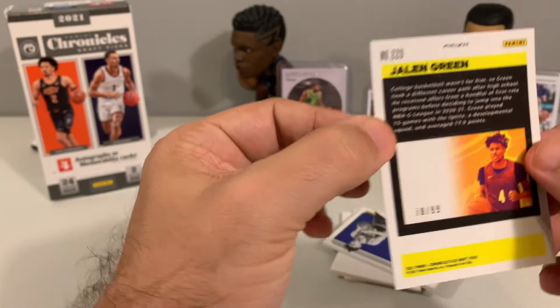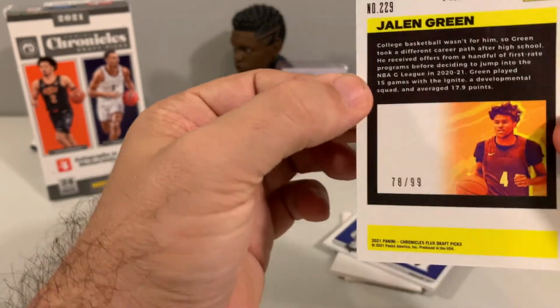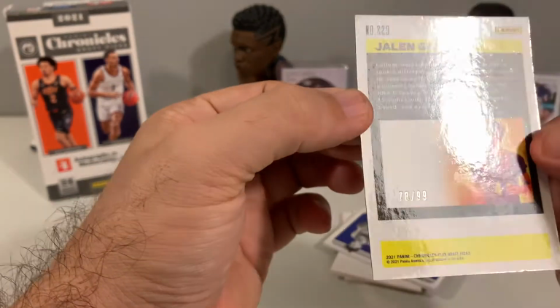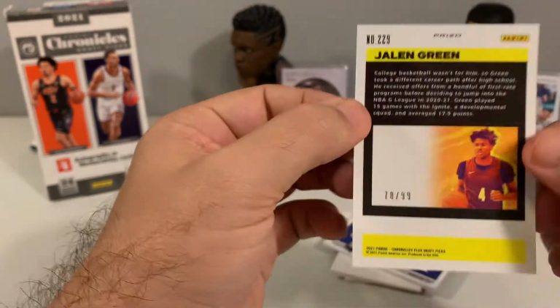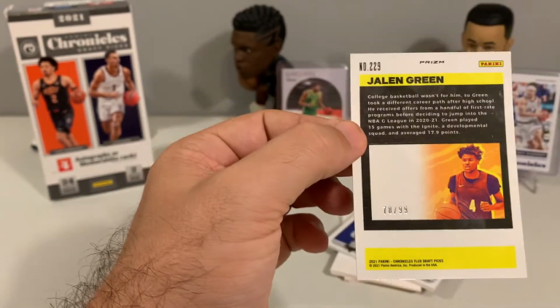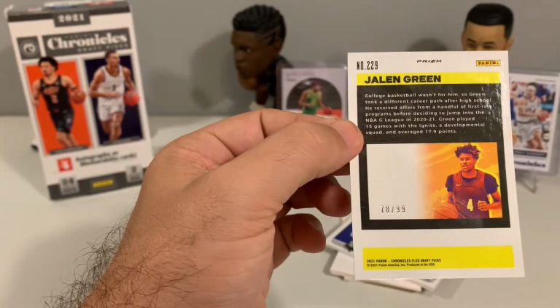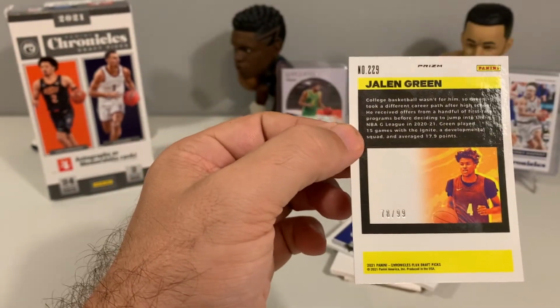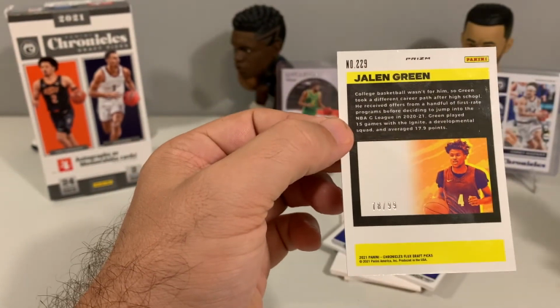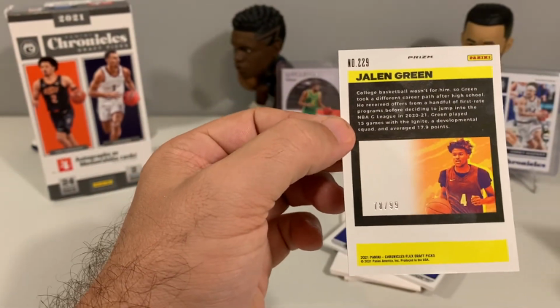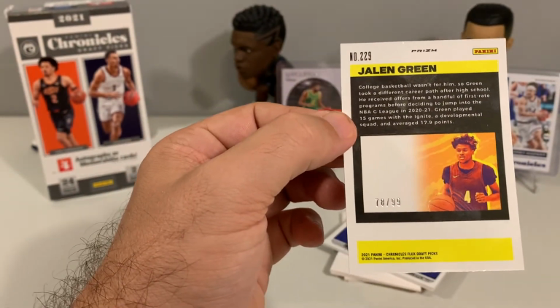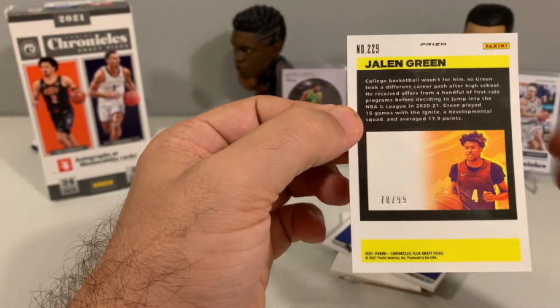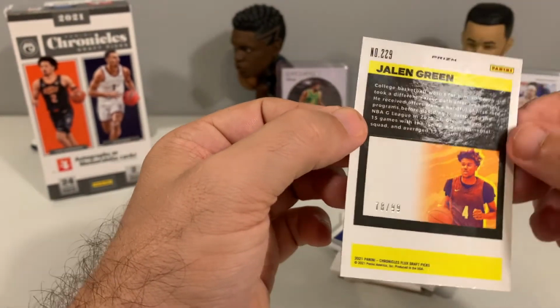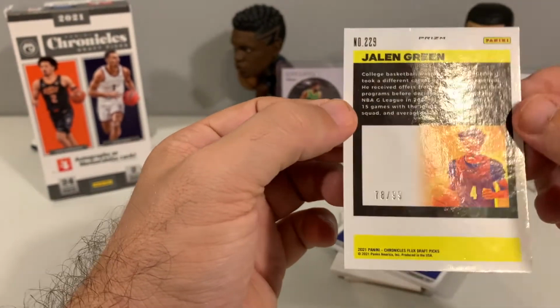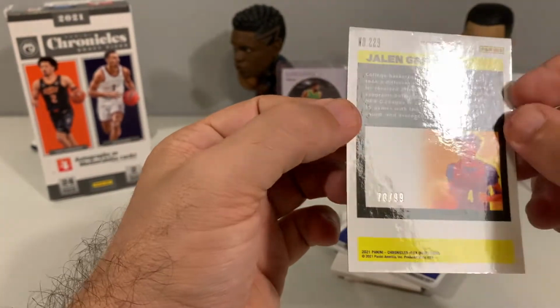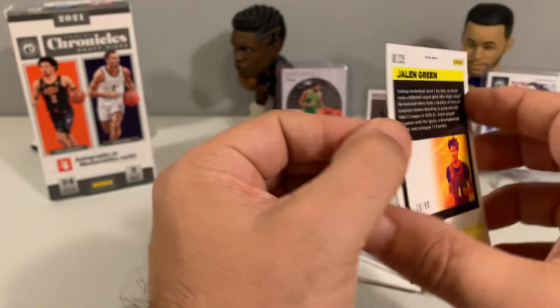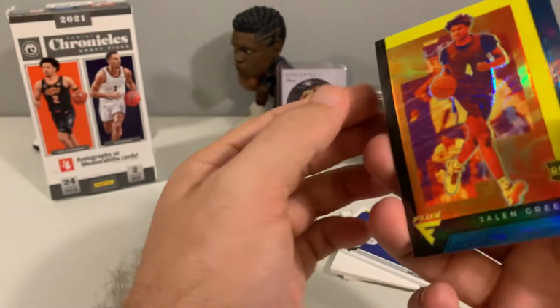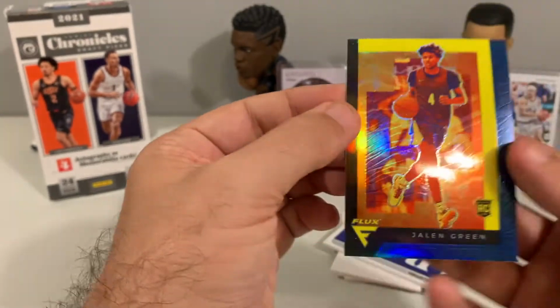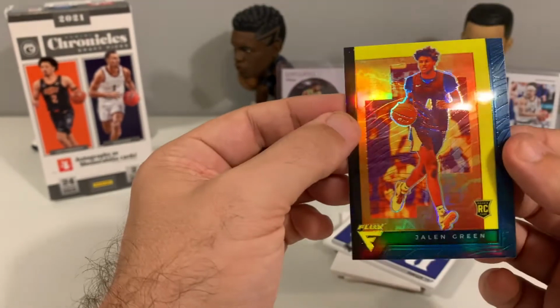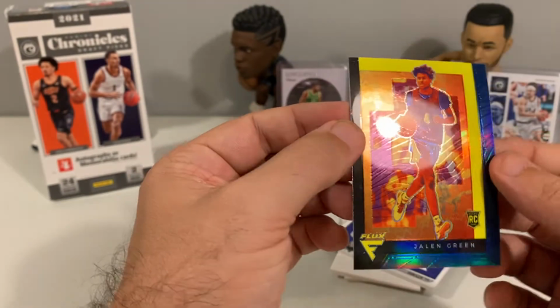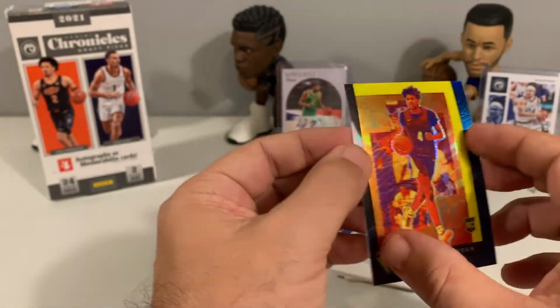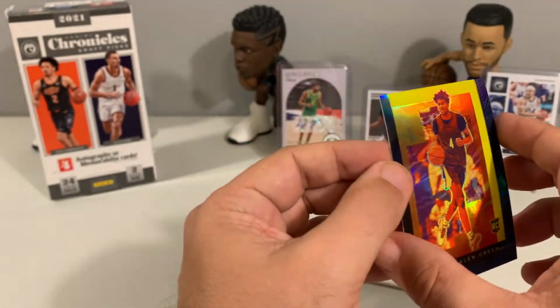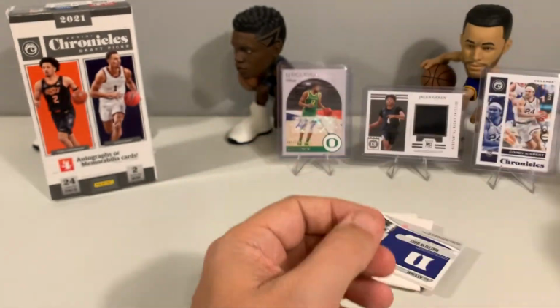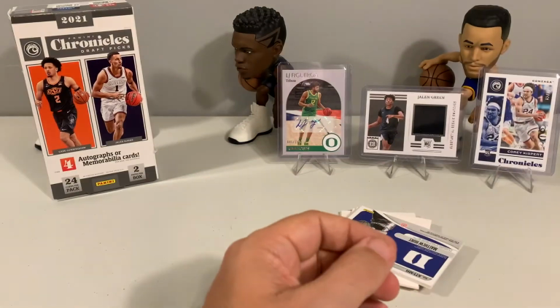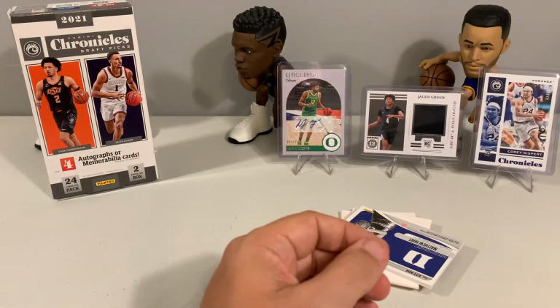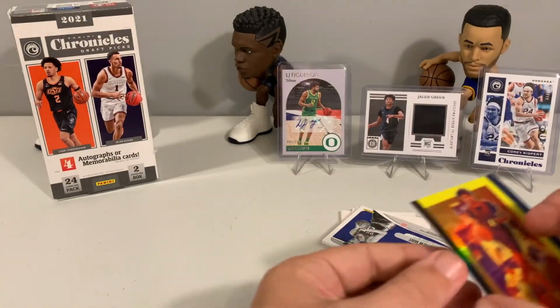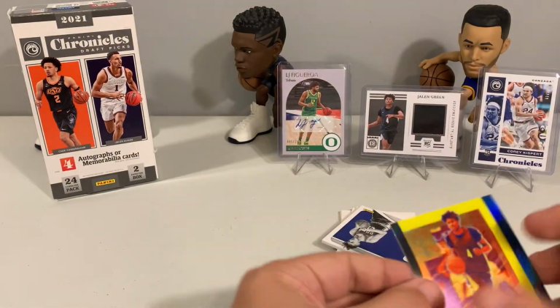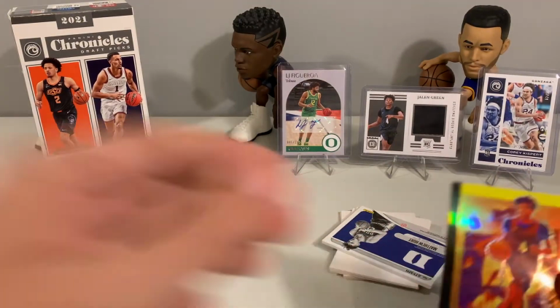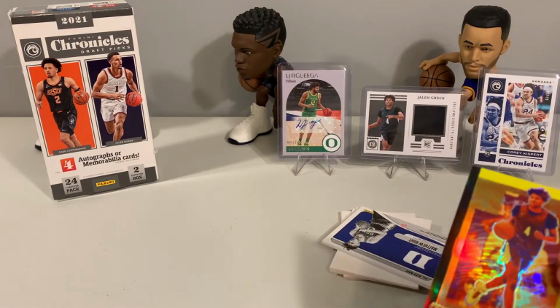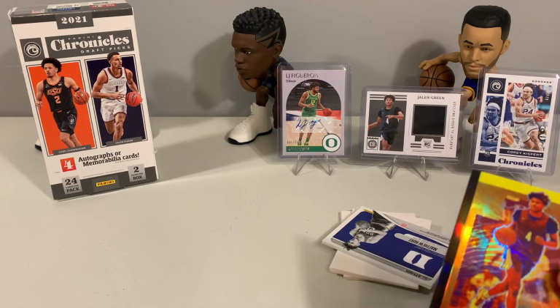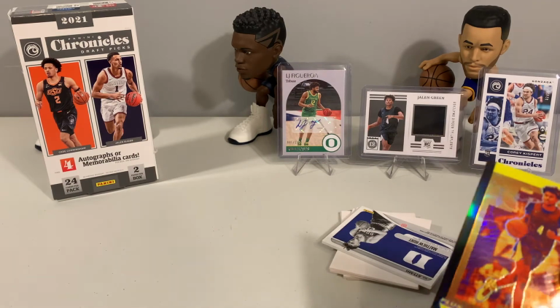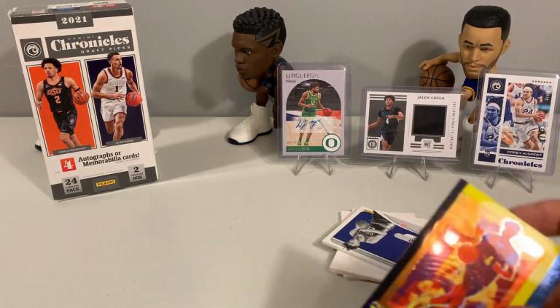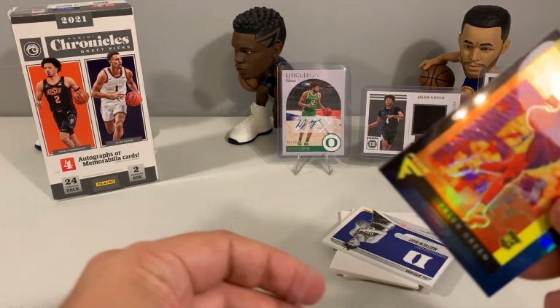The Jalen Green Flux is numbered to 99 — specifically 78 of 99. That's a nice card. Going ahead and sleeving that one up.